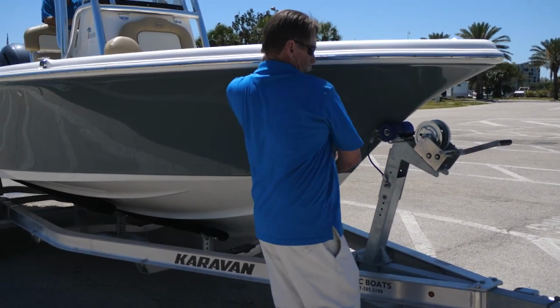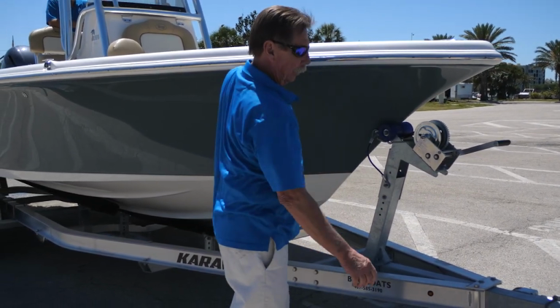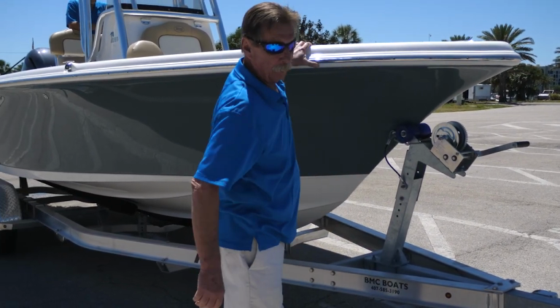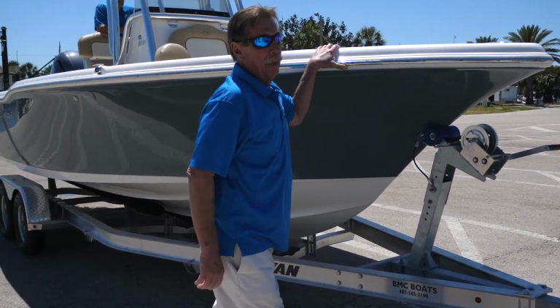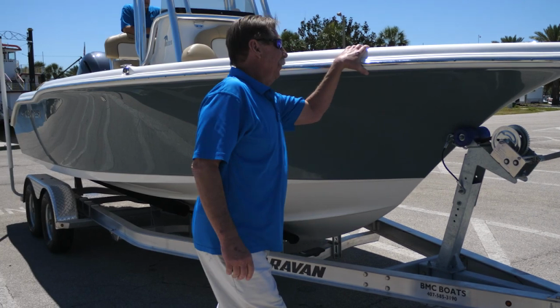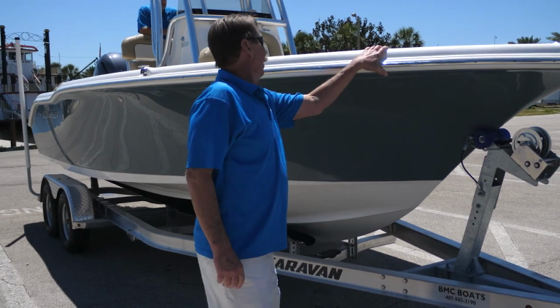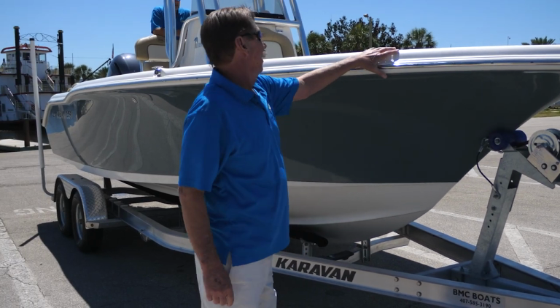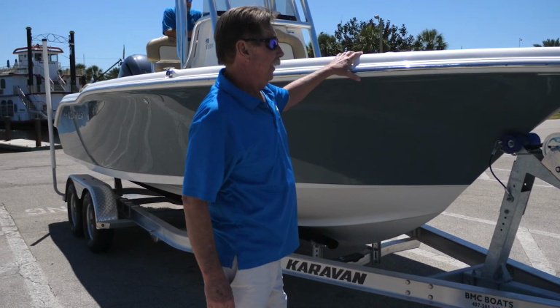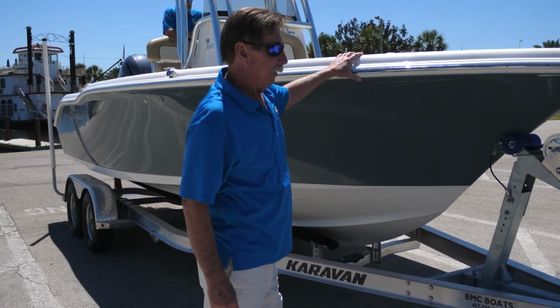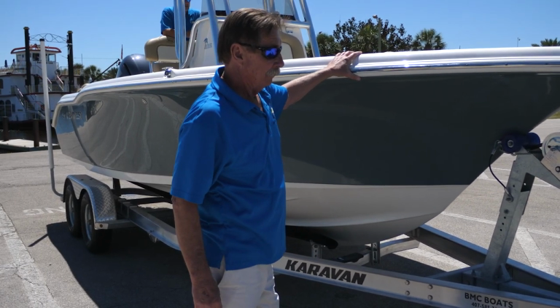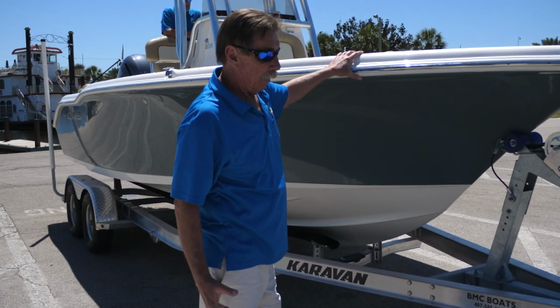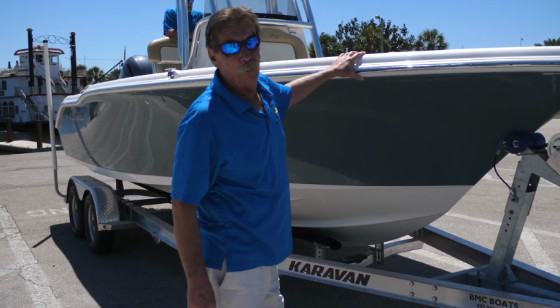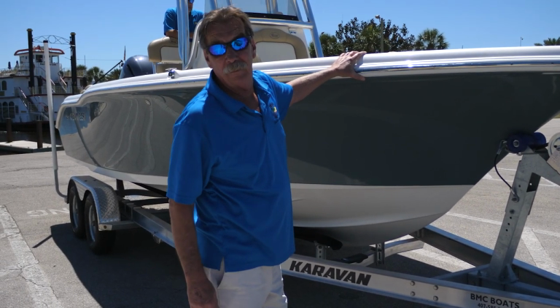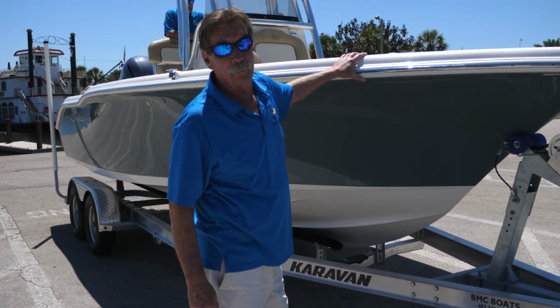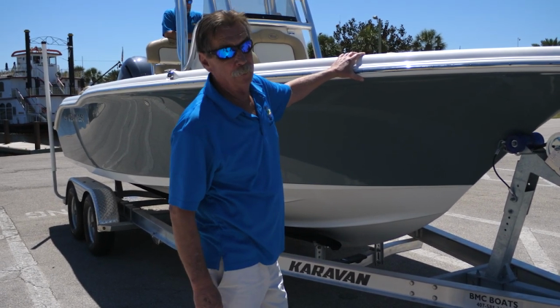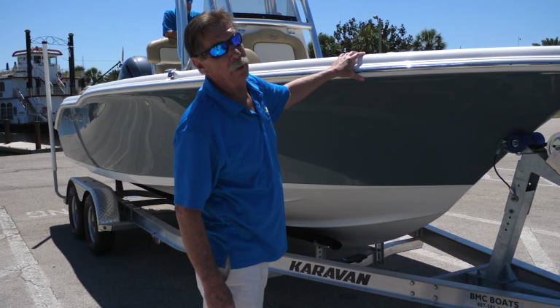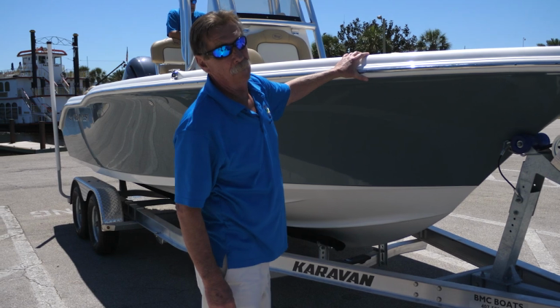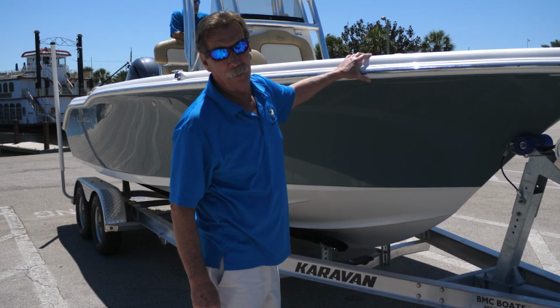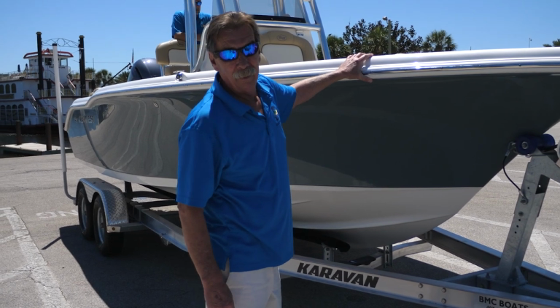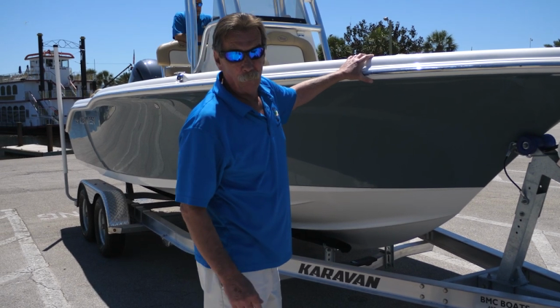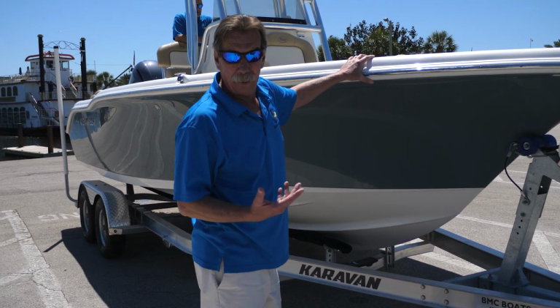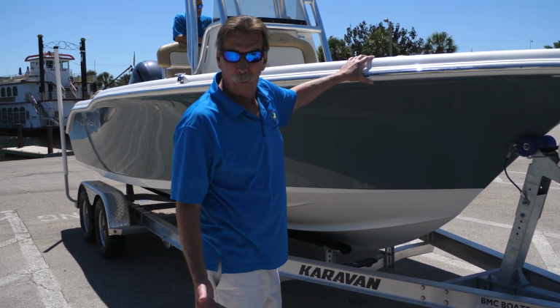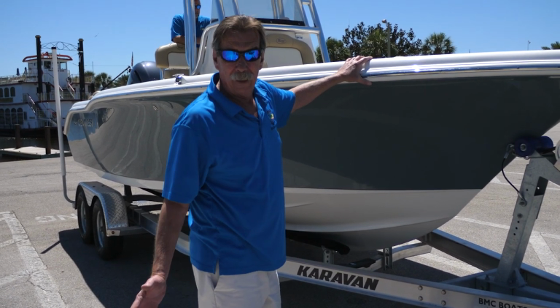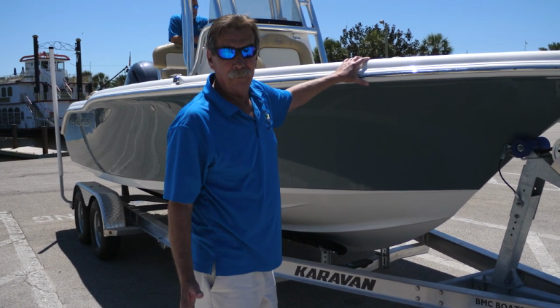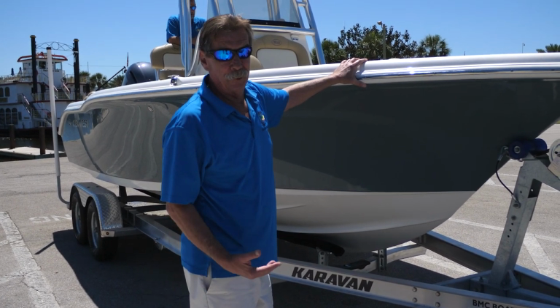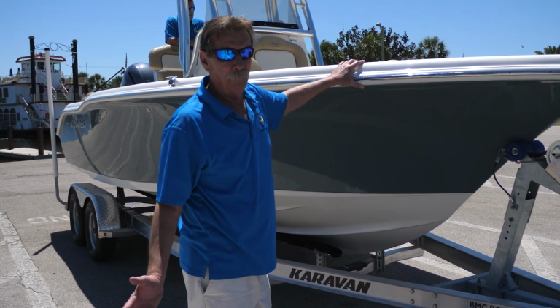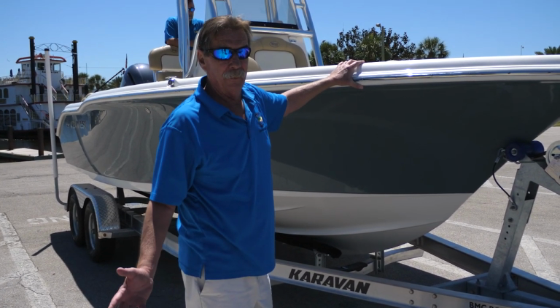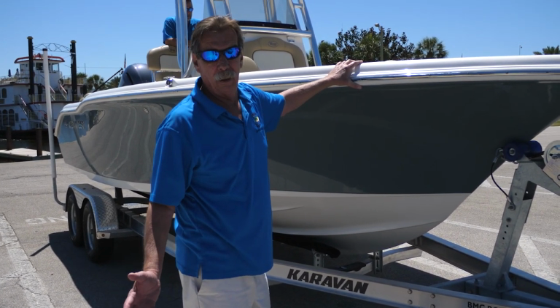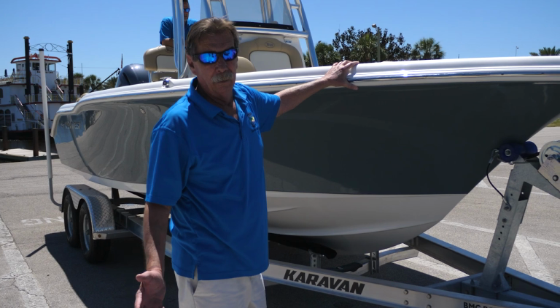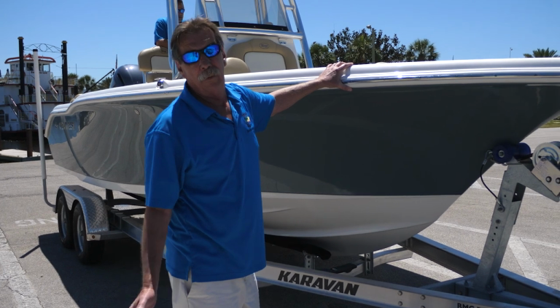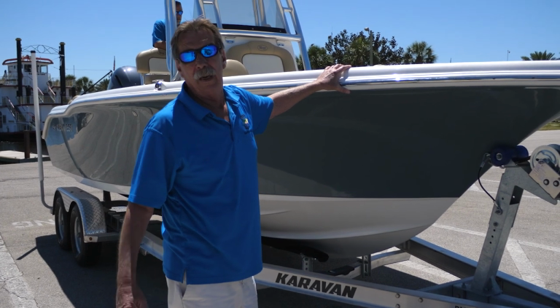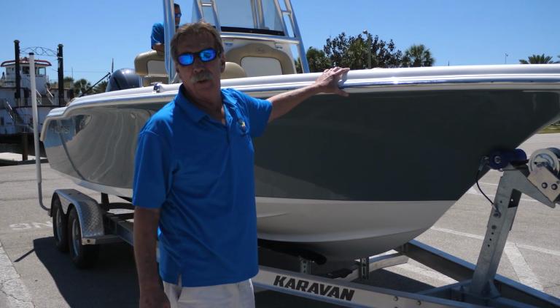We're all good here. One of the more important things is to make sure the drain plug is out of the back of the boat. Any water that gets in the boat will drain out, or if it should rain while it's on the trailer, water will drain out of the boat.